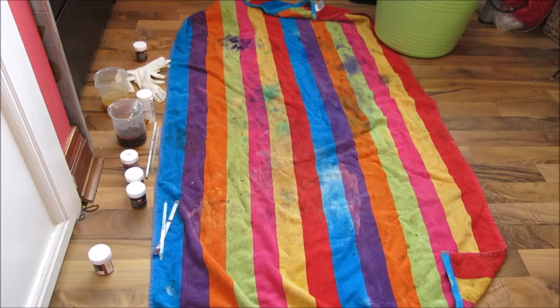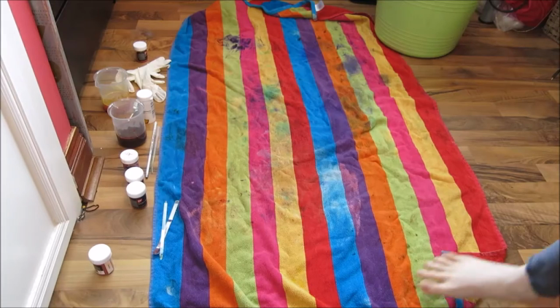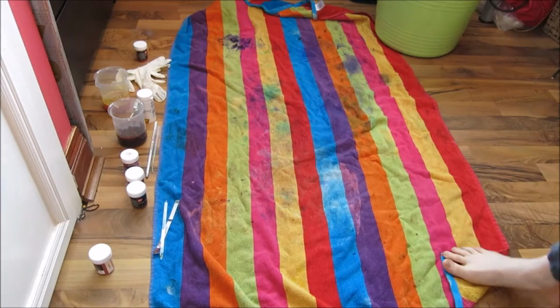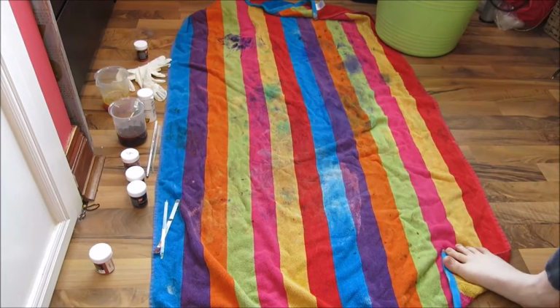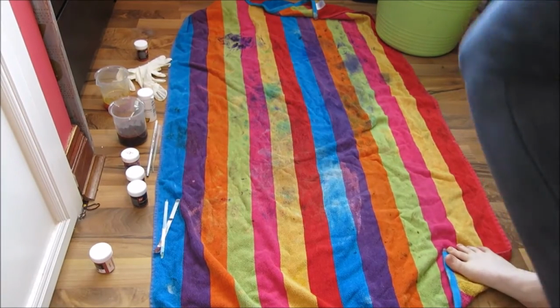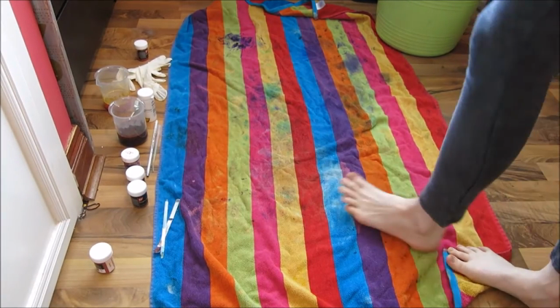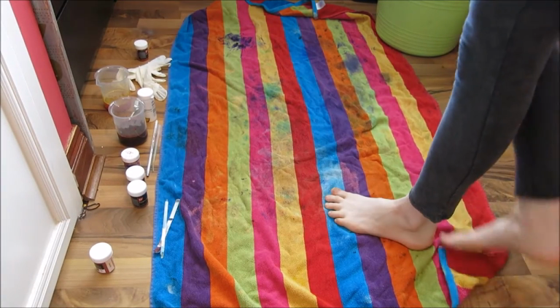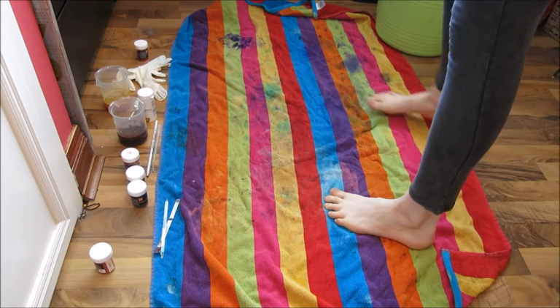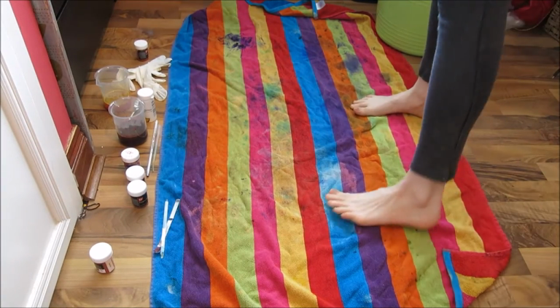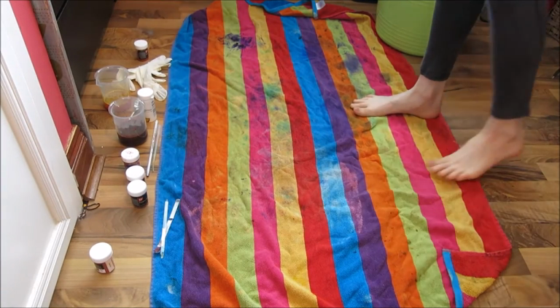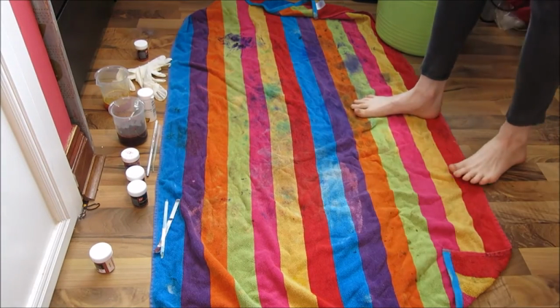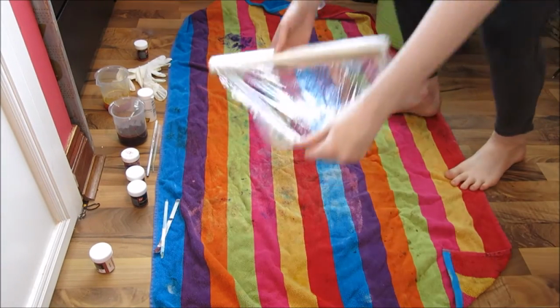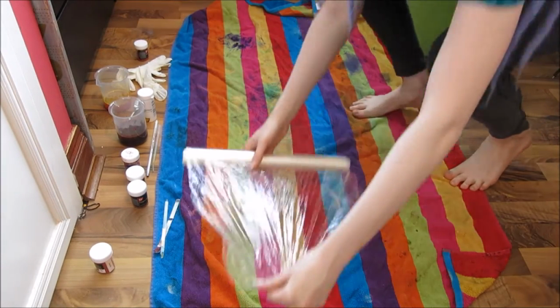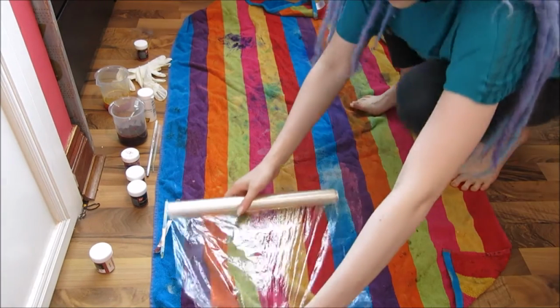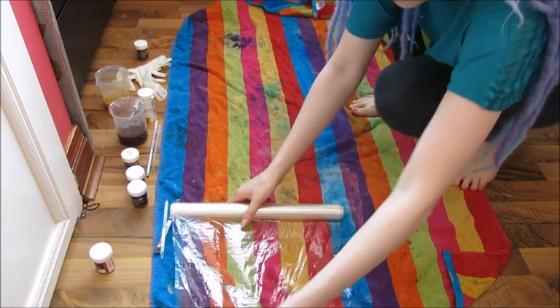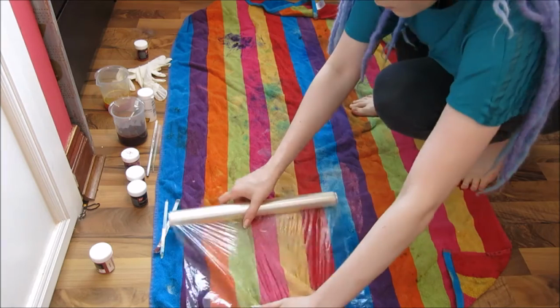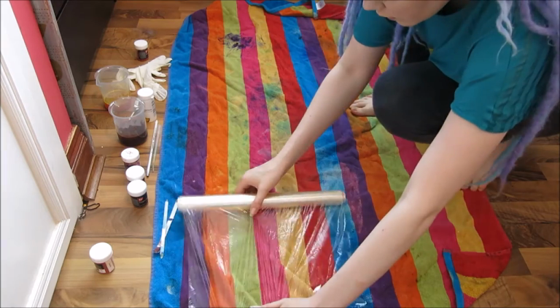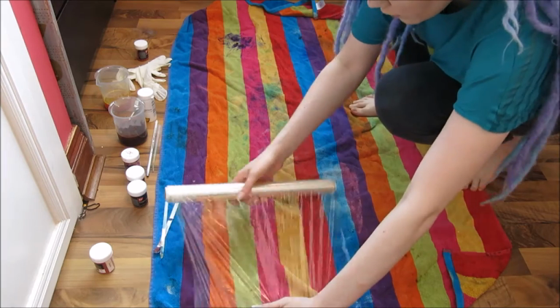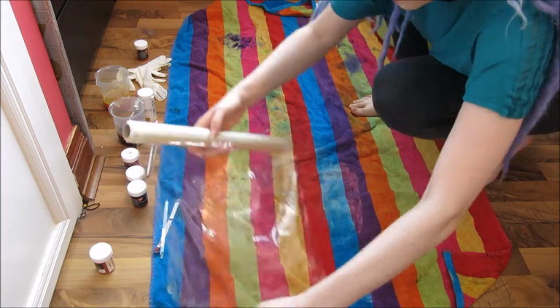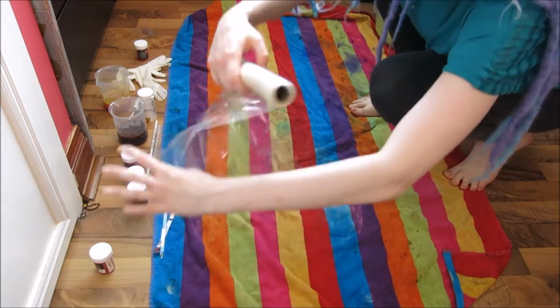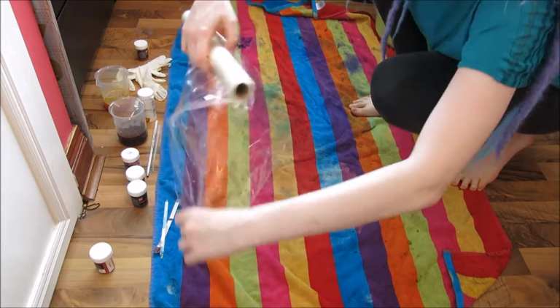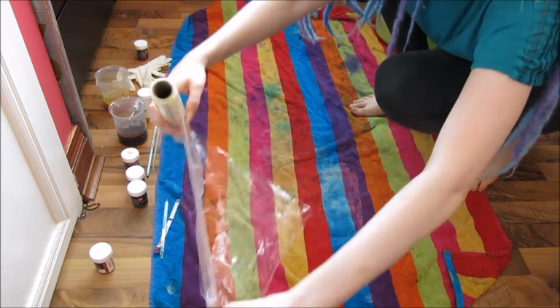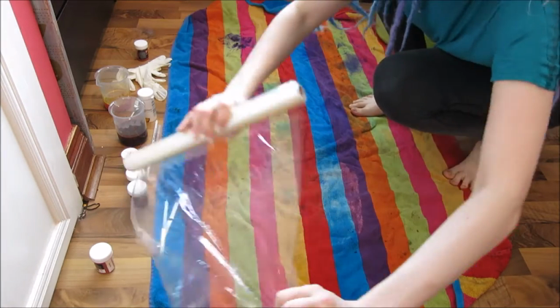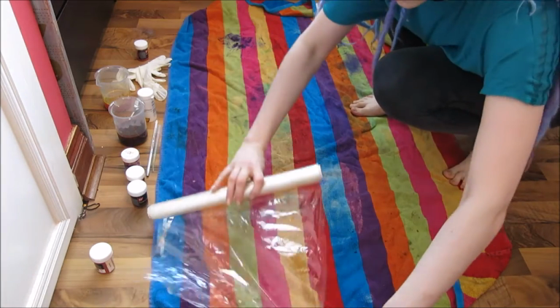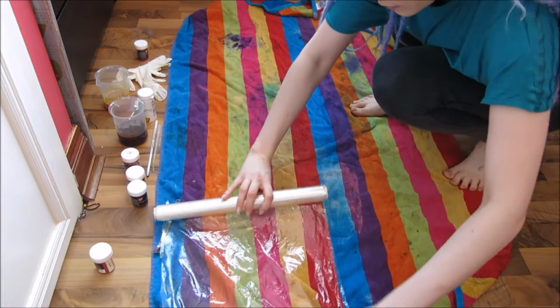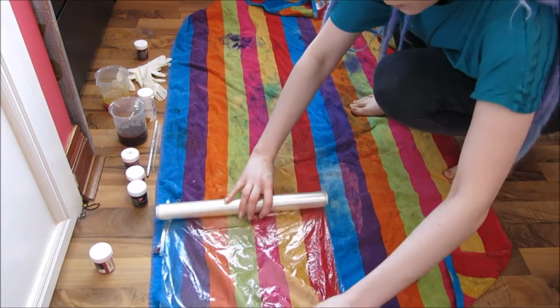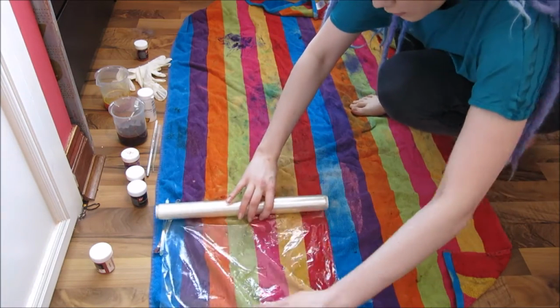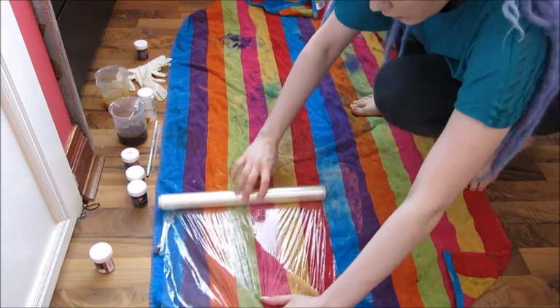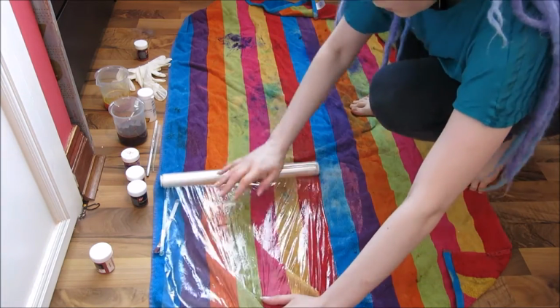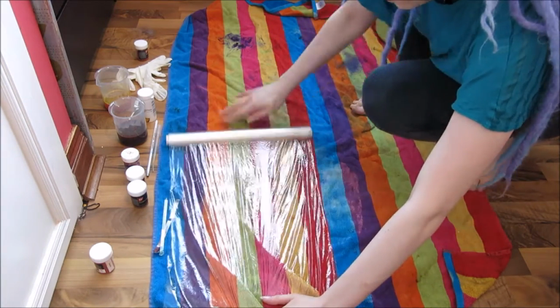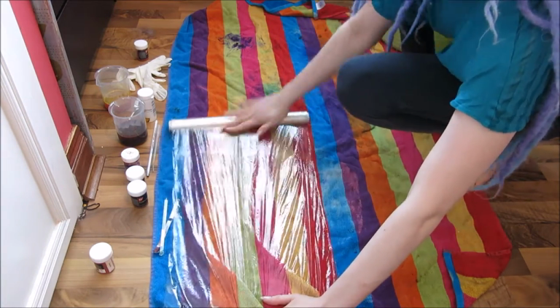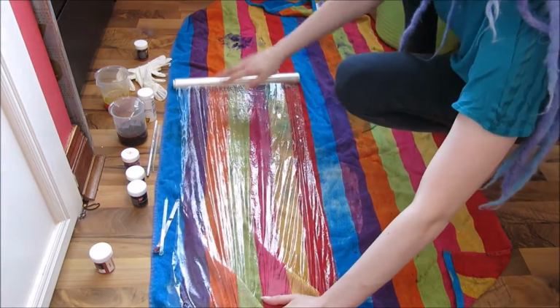The next step you want to do is set up your dyeing area. I like to lay an old towel down to protect the surfaces, then place cling film on top. This is where you're going to be placing your dye.